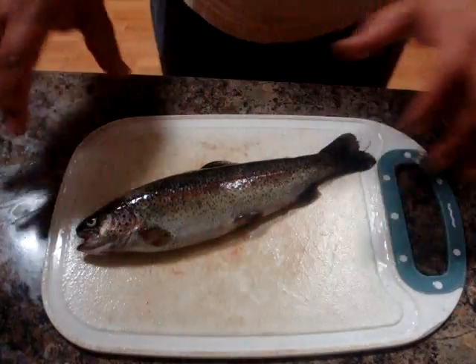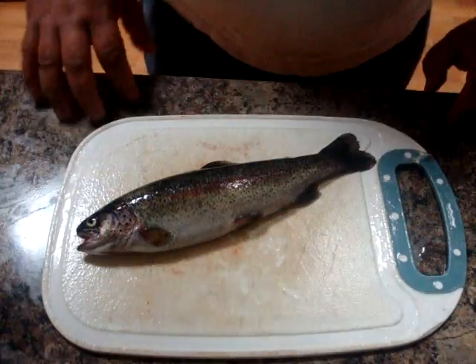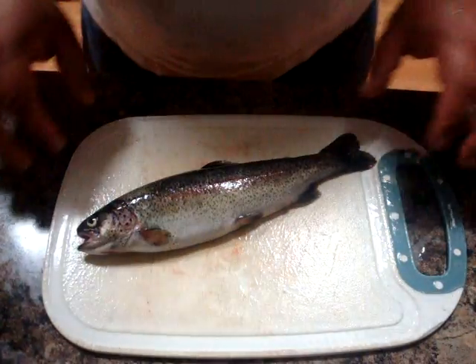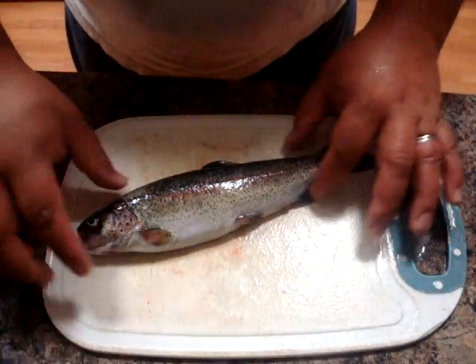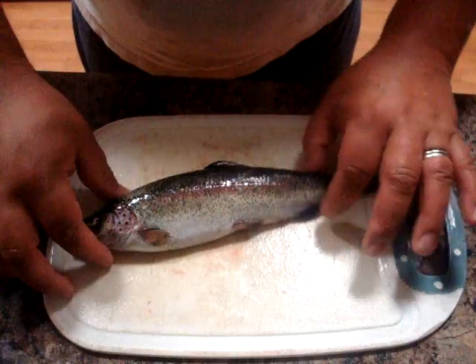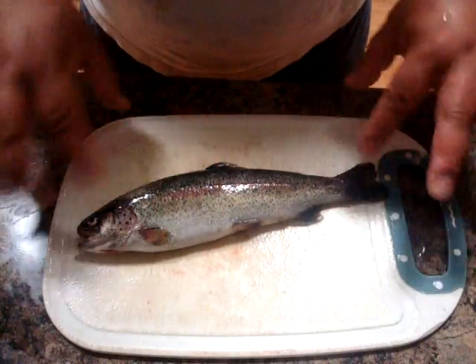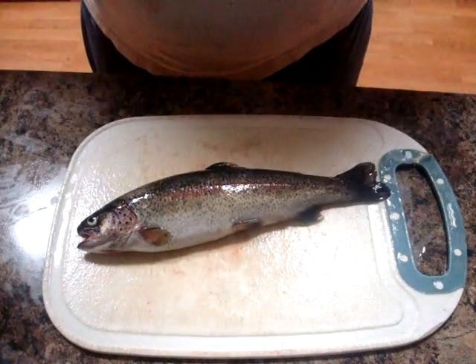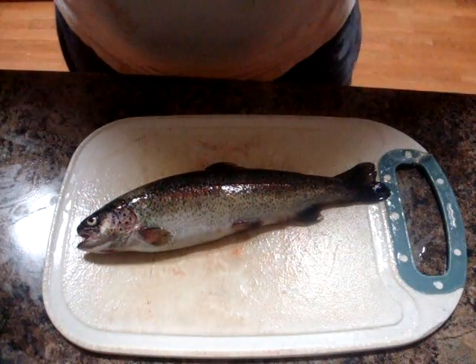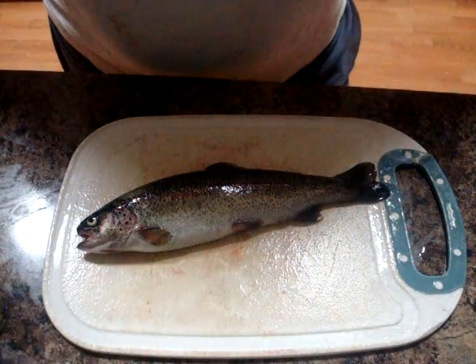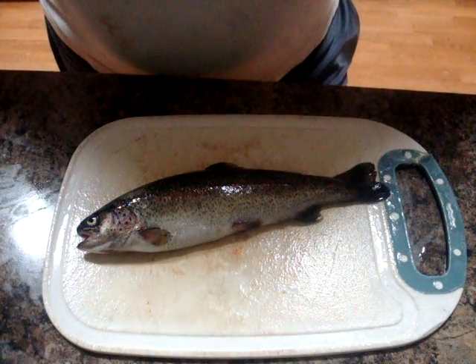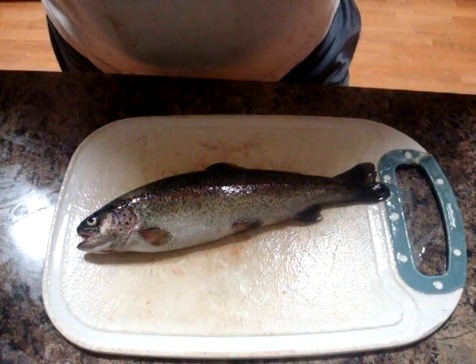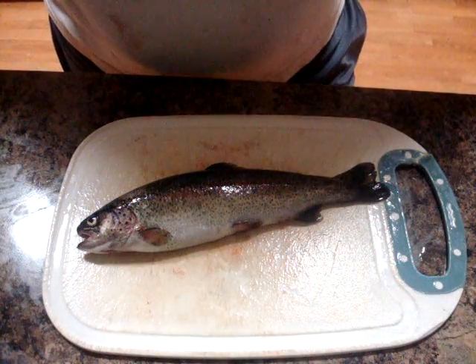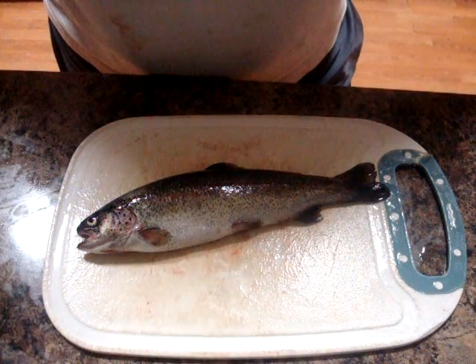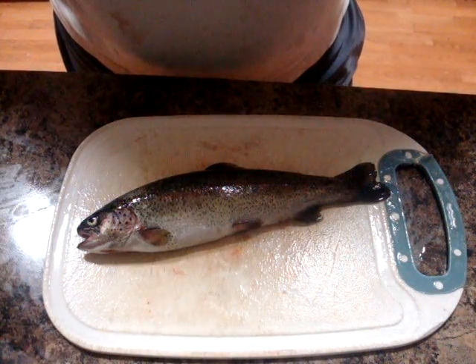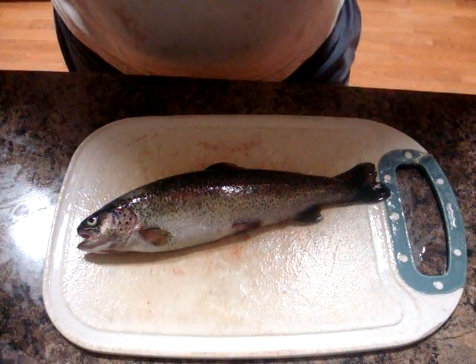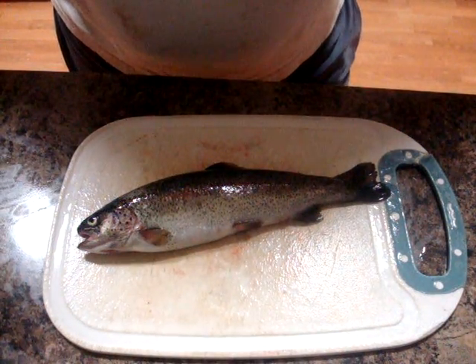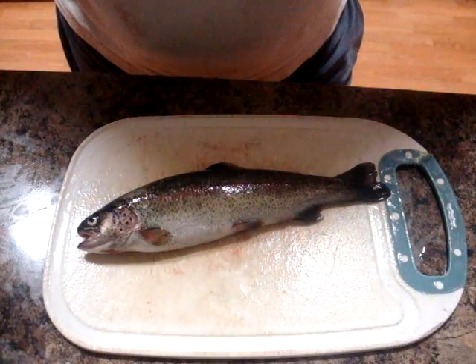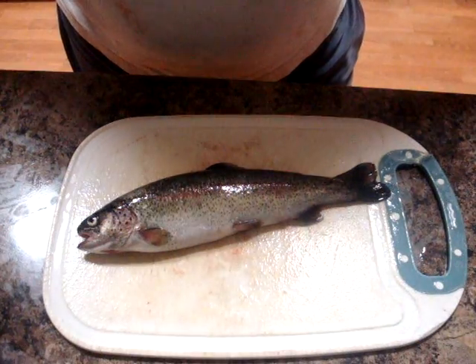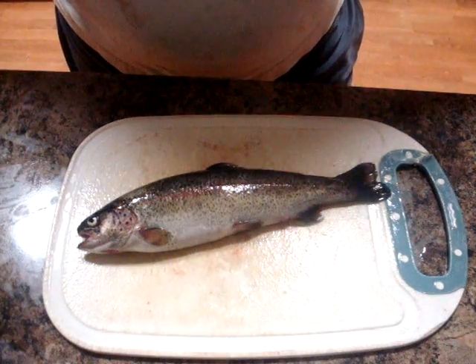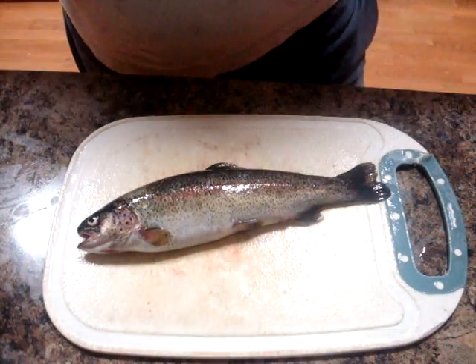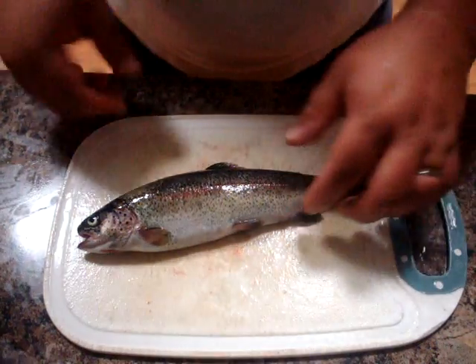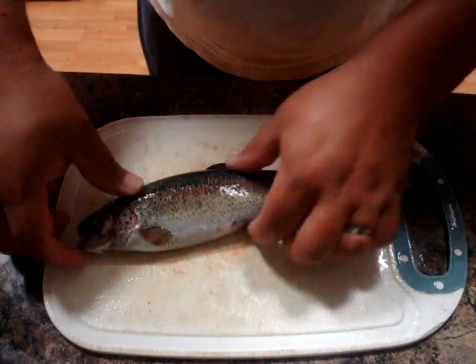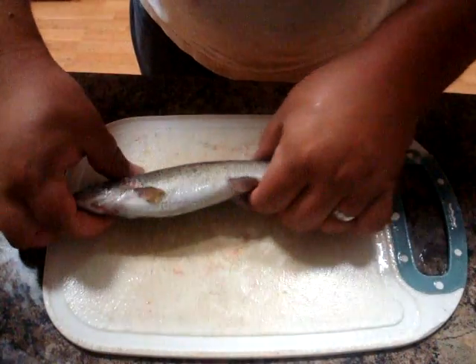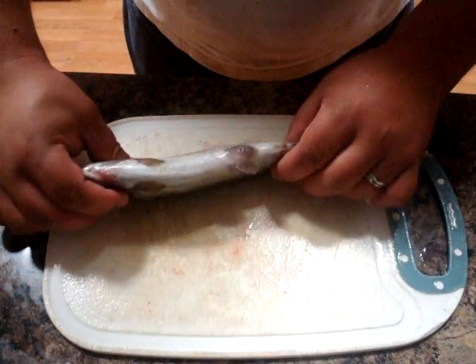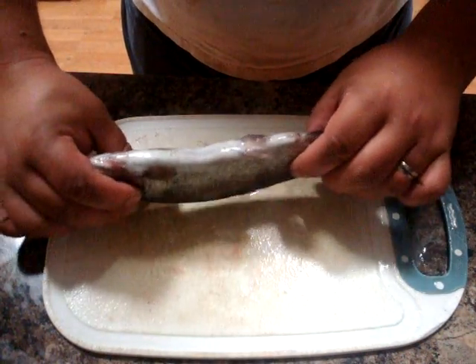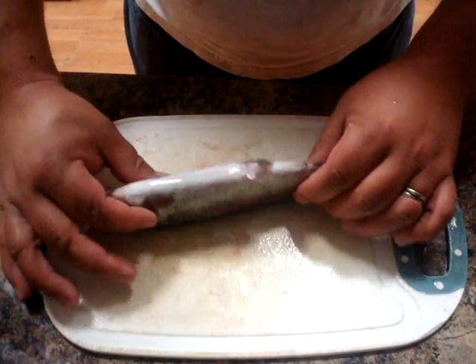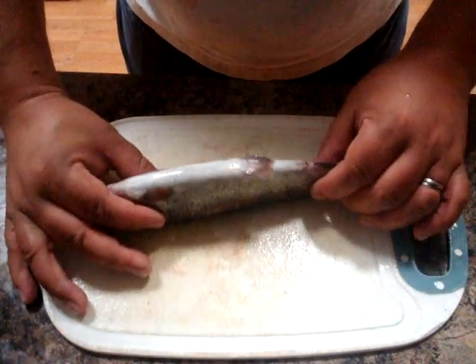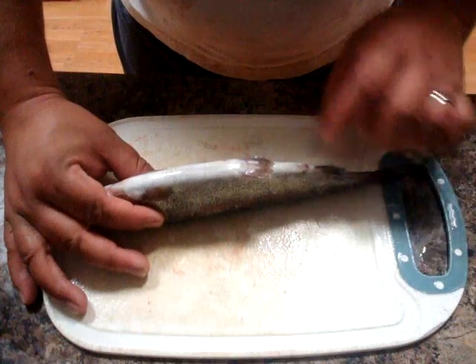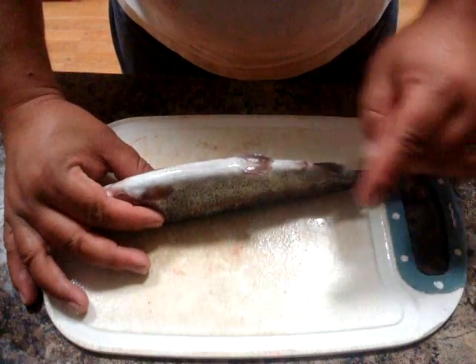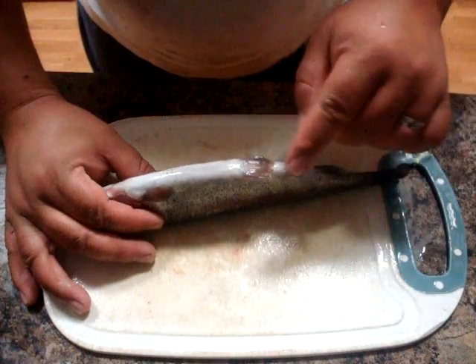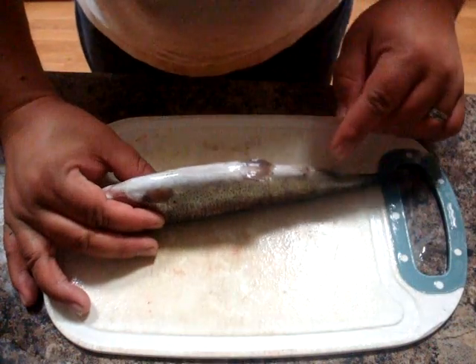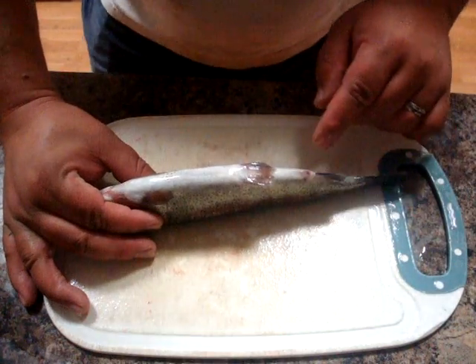We're going to get our trout here — this is one of the trout I caught today up at Trillium Lake, Oregon with my wife Monica. I'm going to show you guys how to clean it out today. It's a pretty average sized trout so it won't take very long.